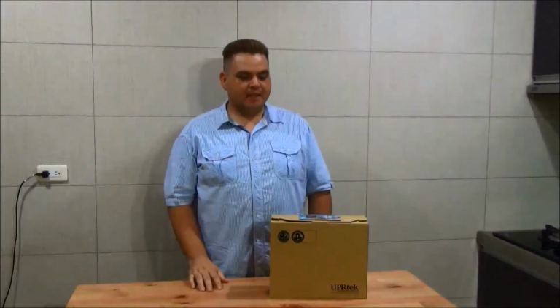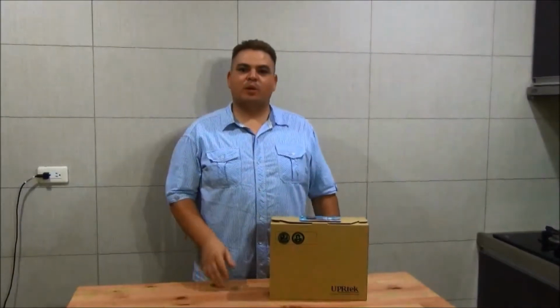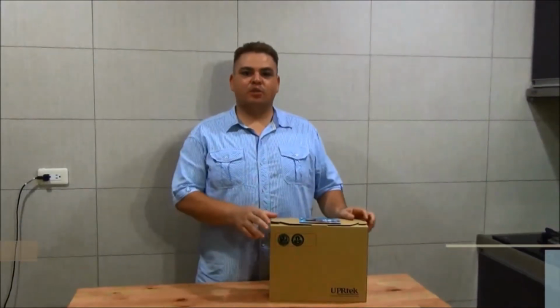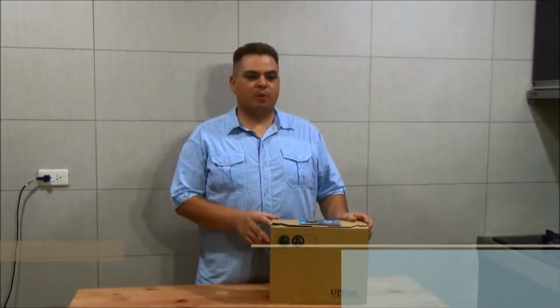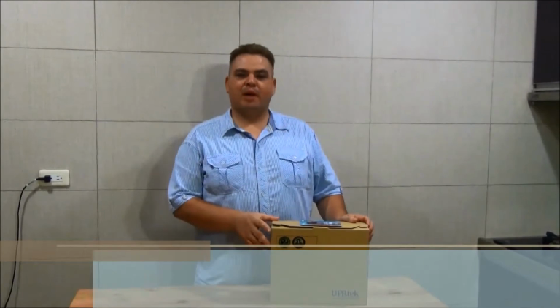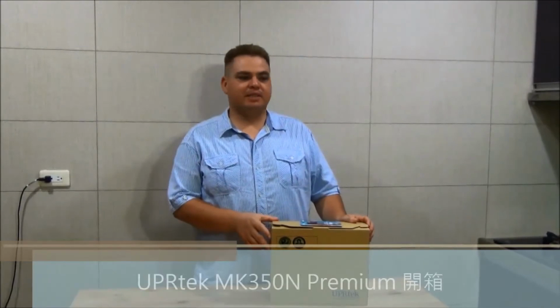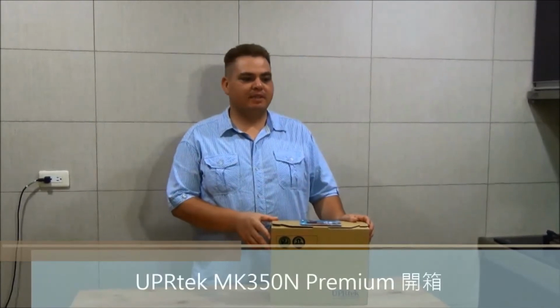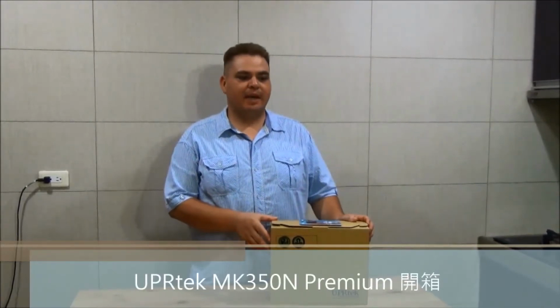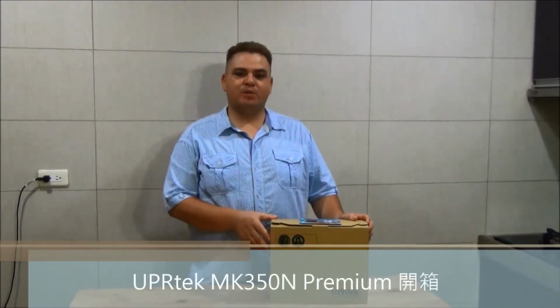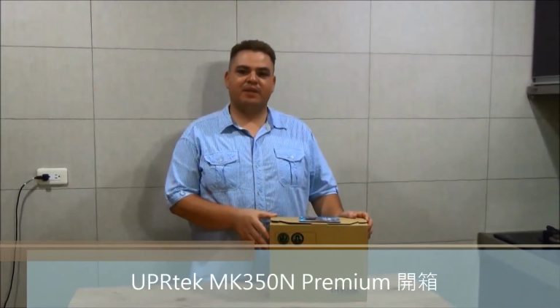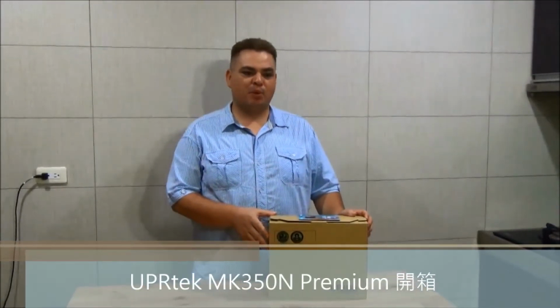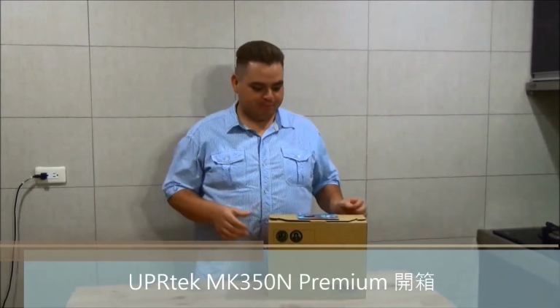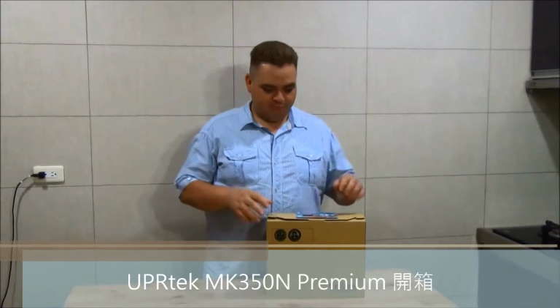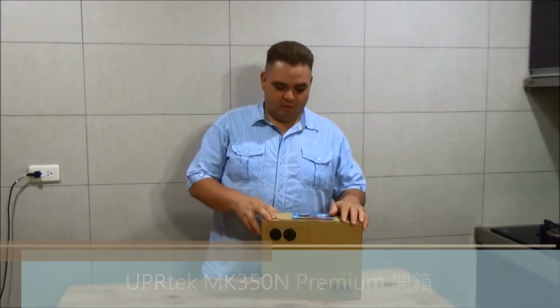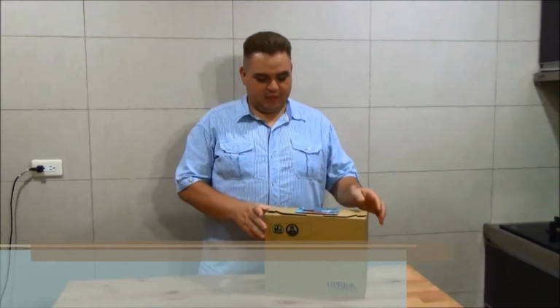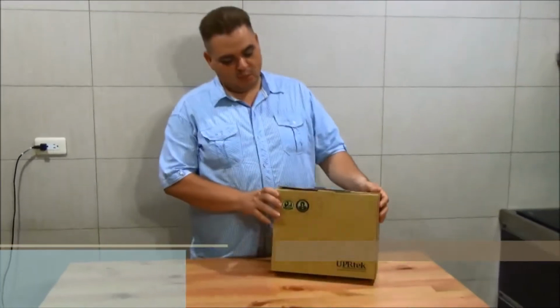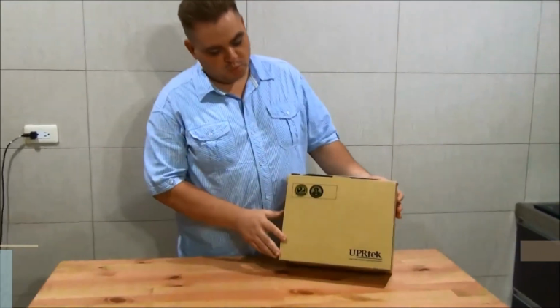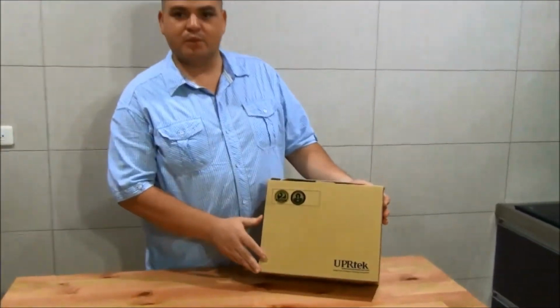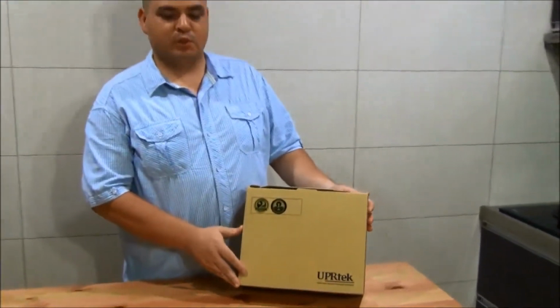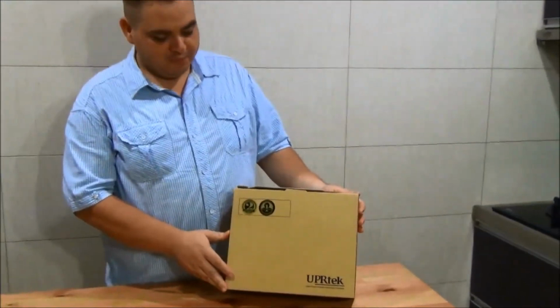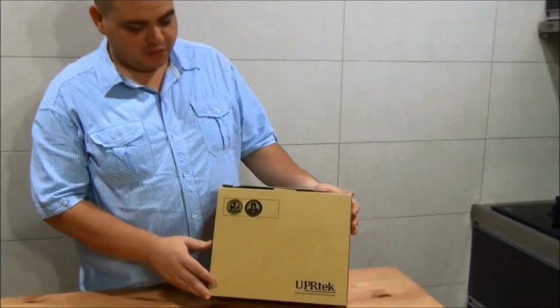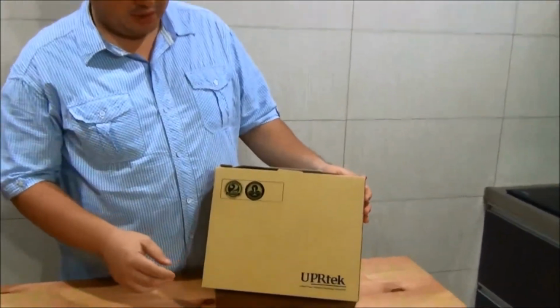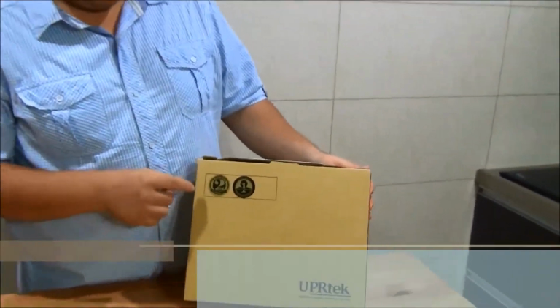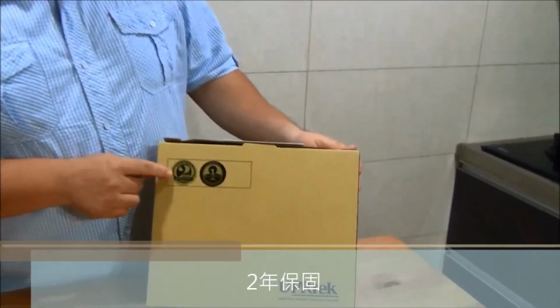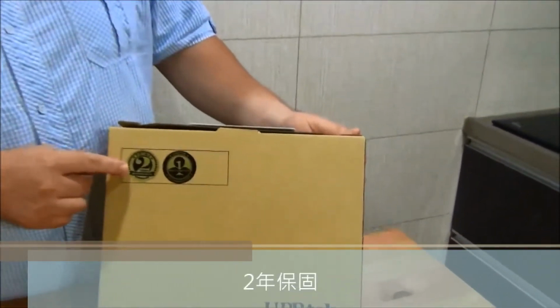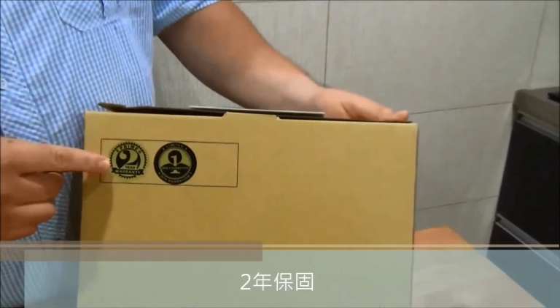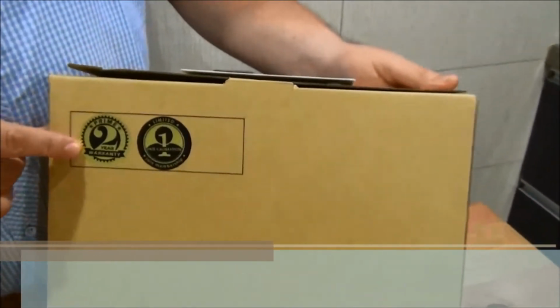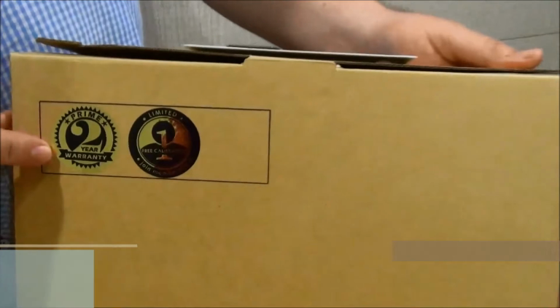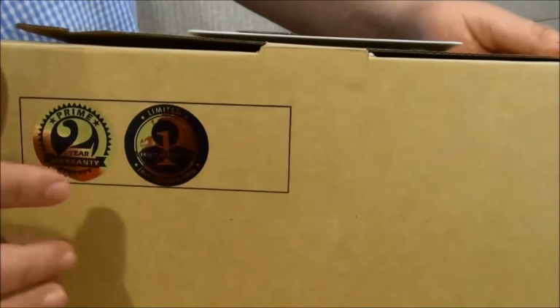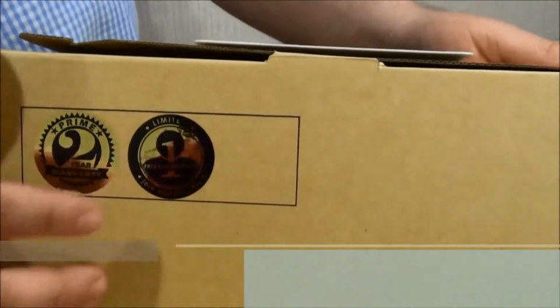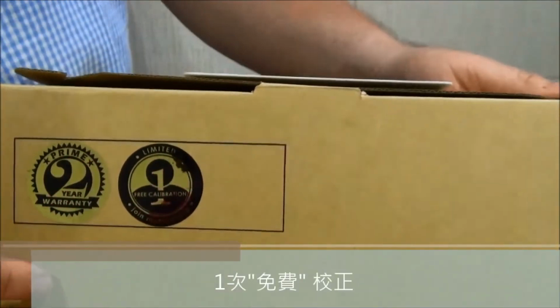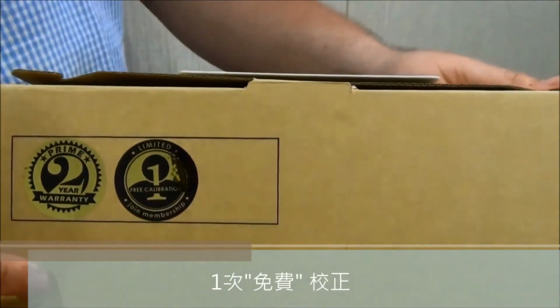Hello everybody, today we will be unboxing the NK350N Premium. This is how it looks when you first receive it, and as you can see, it has a two-year warranty and a one-time free calibration.